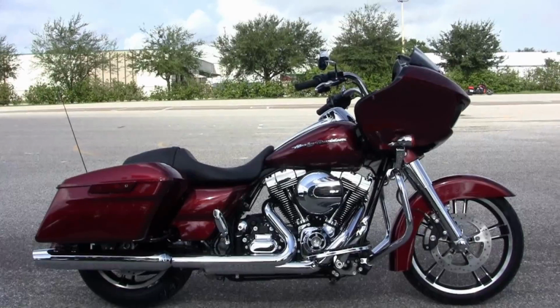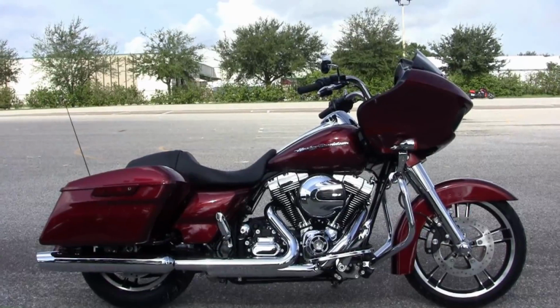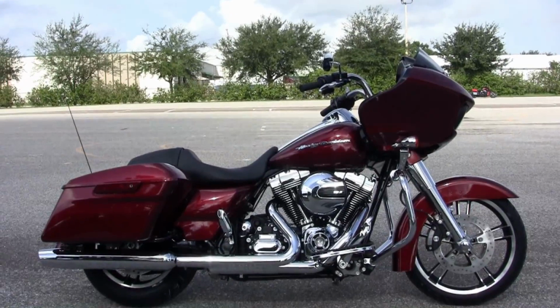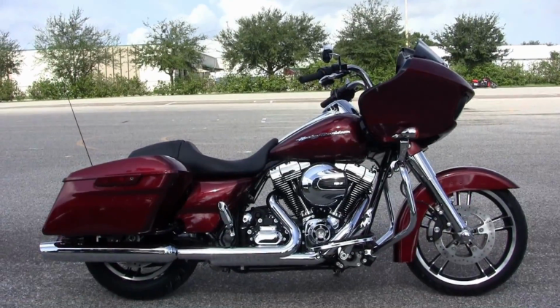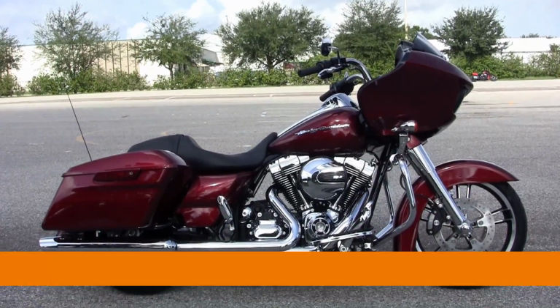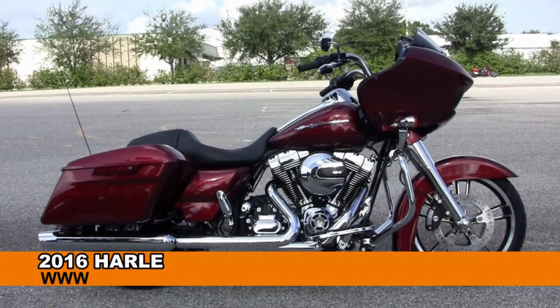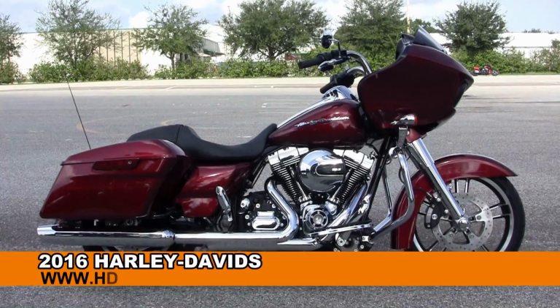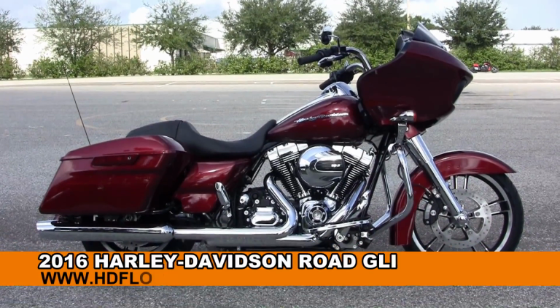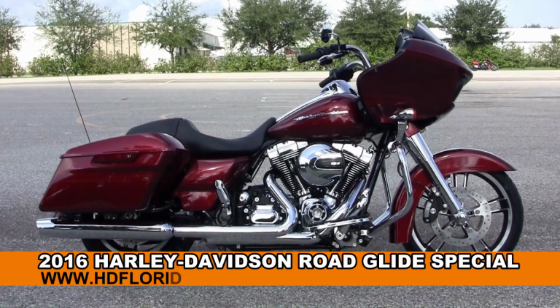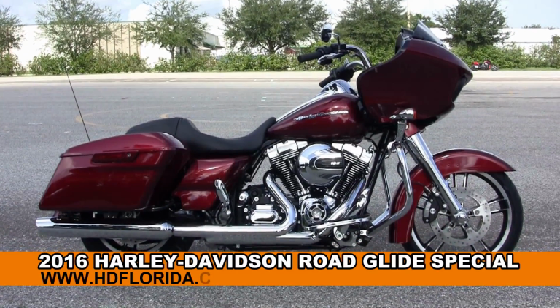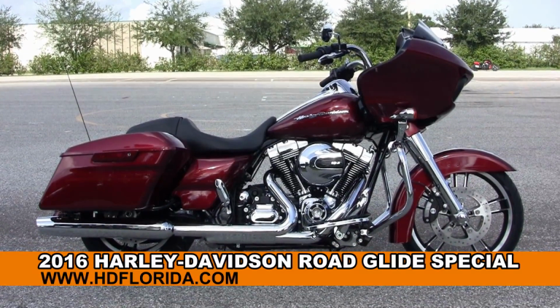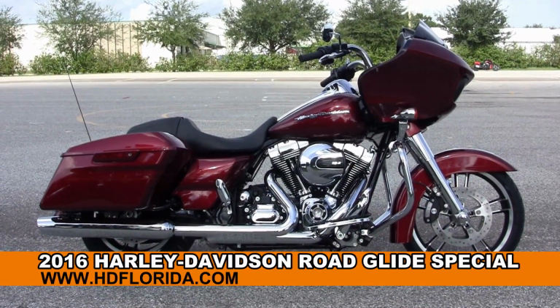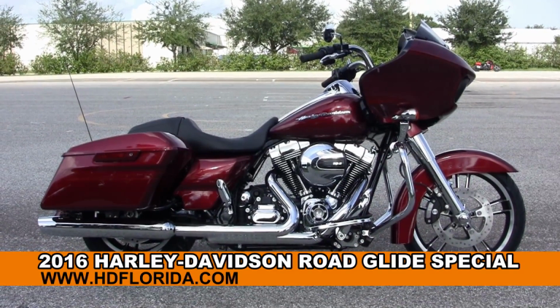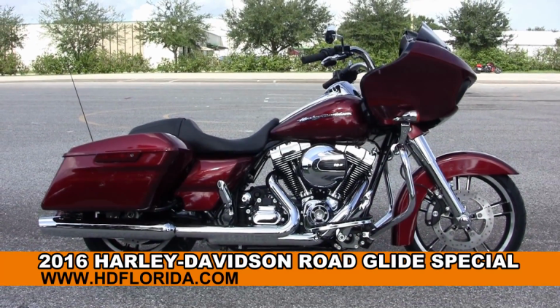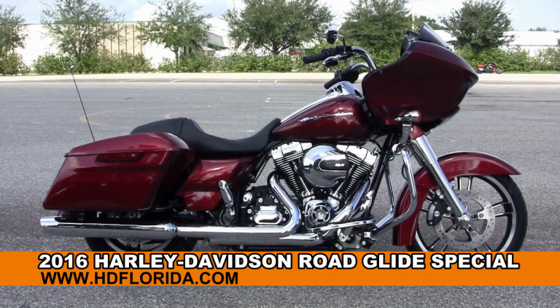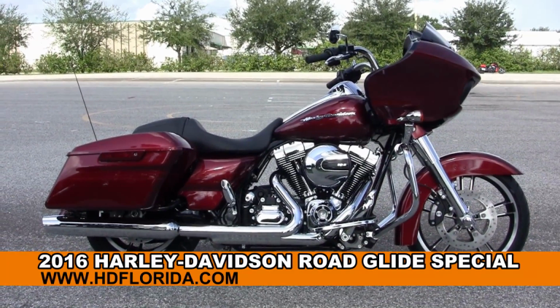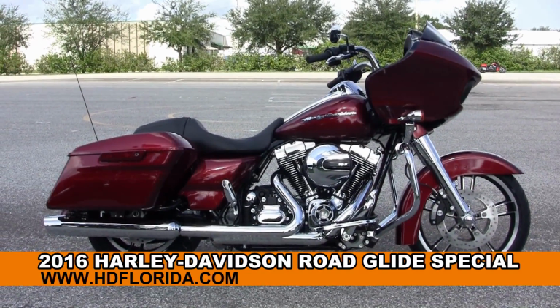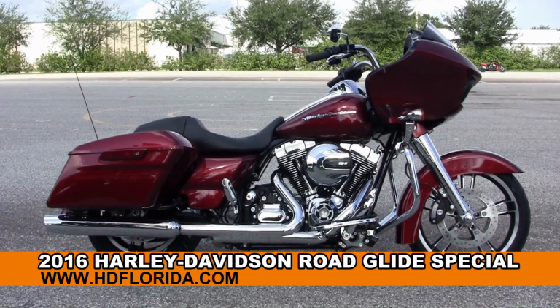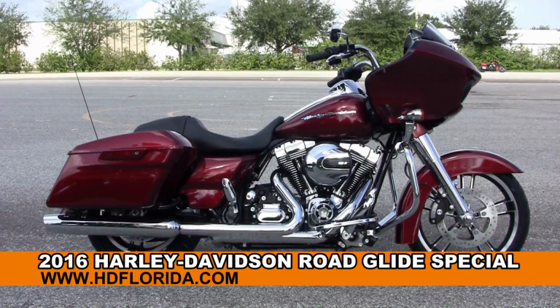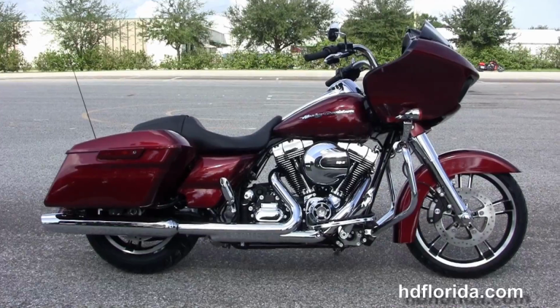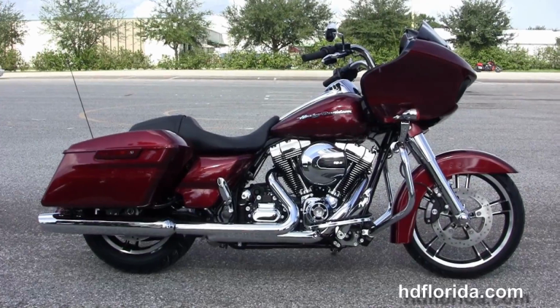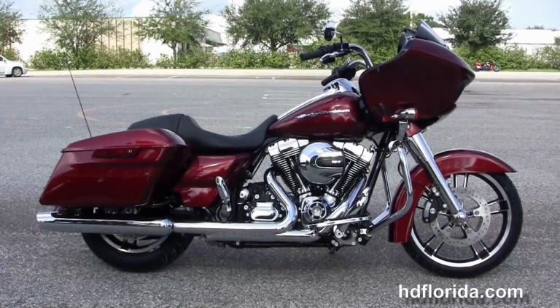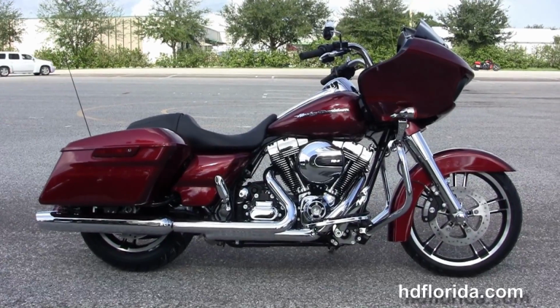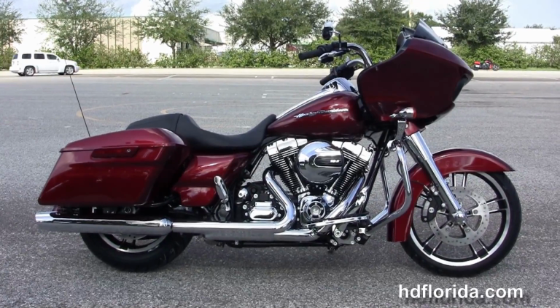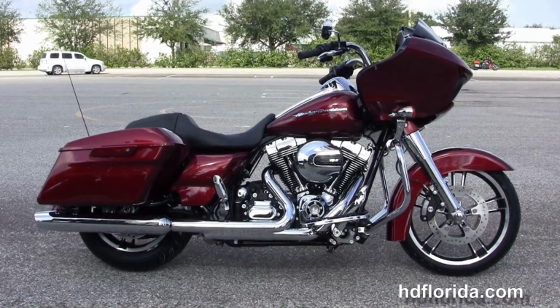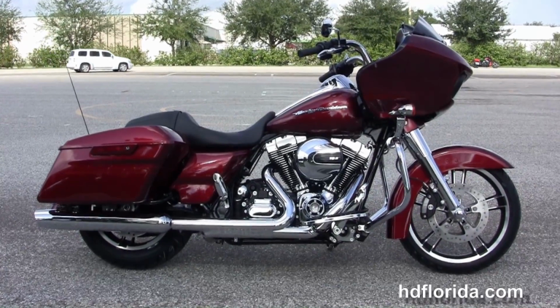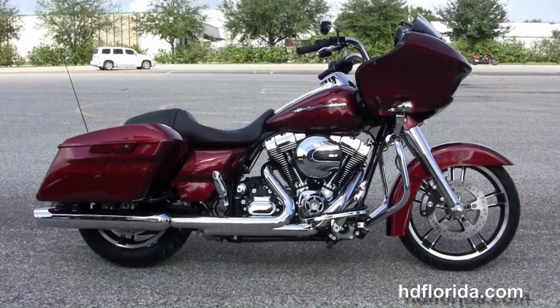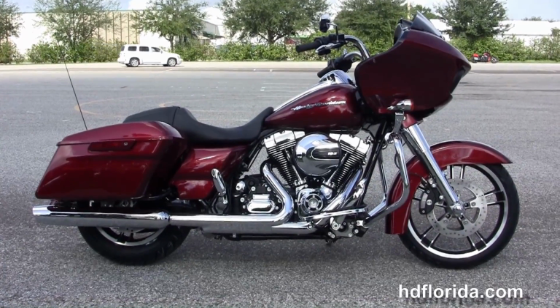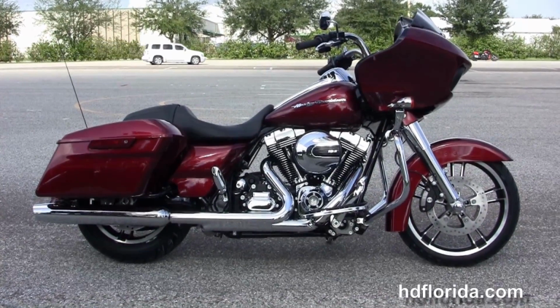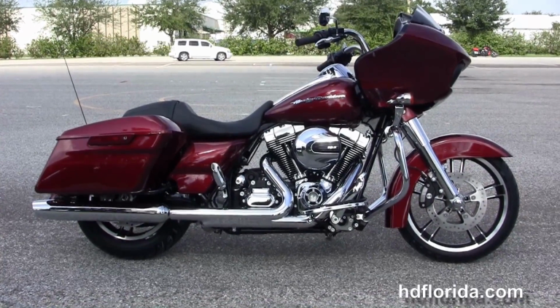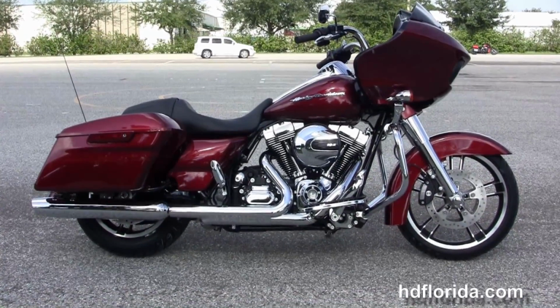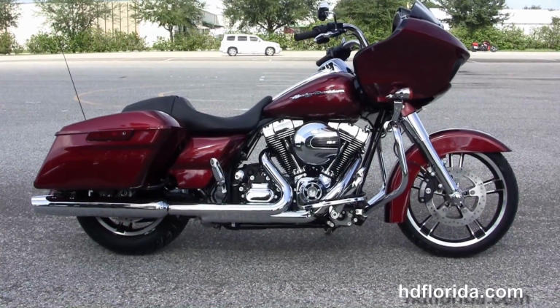Welcome everyone to the world famous Harley-Davidson of Florida. Today I have for you this beautiful brand new 2016 Road Glide Special.